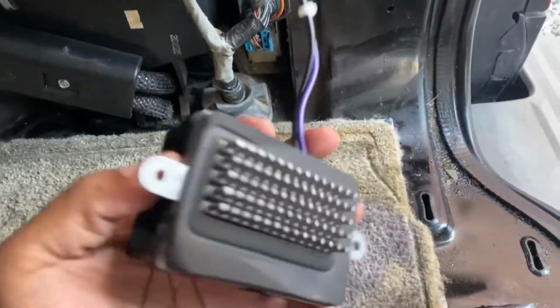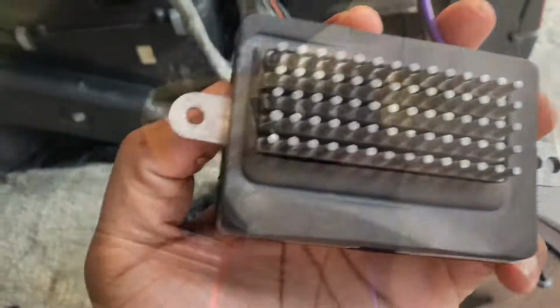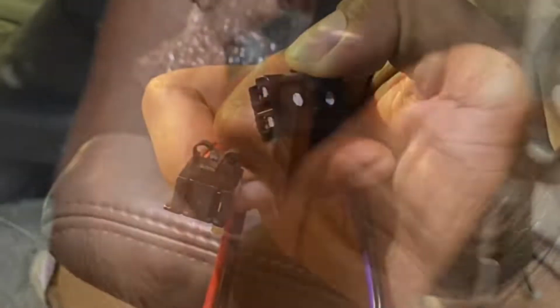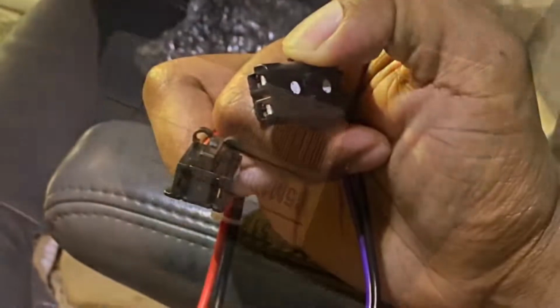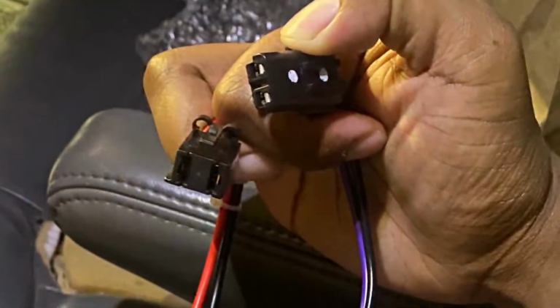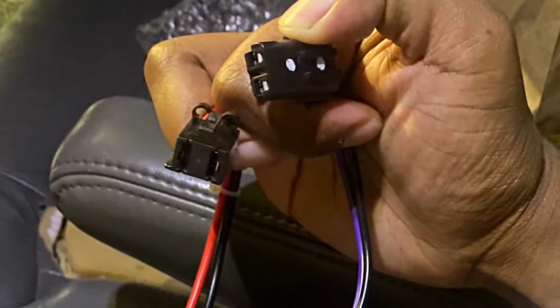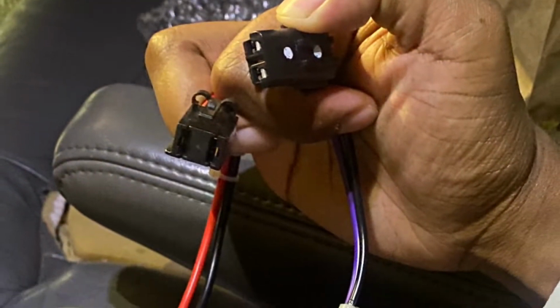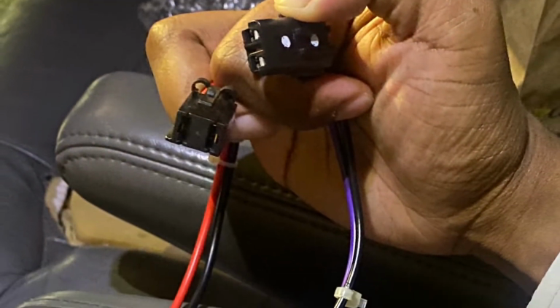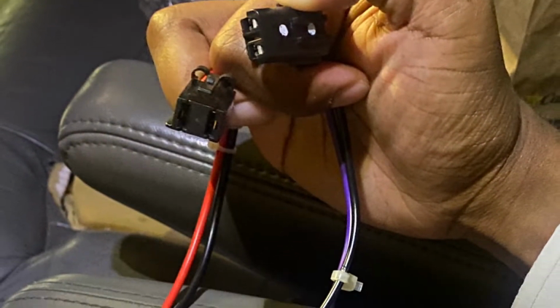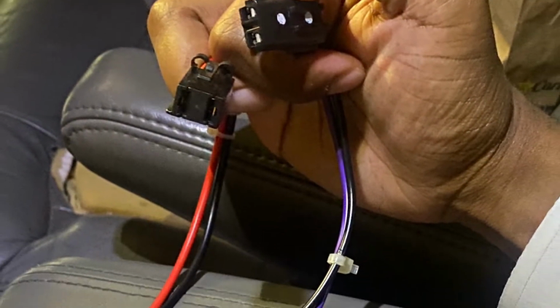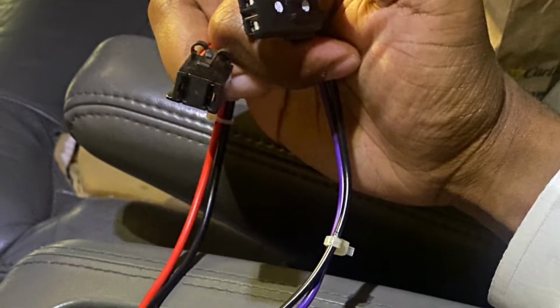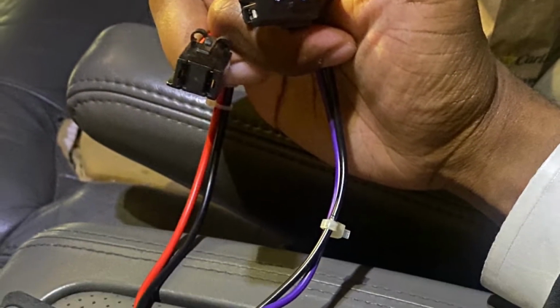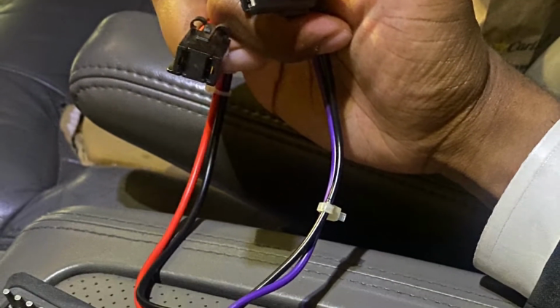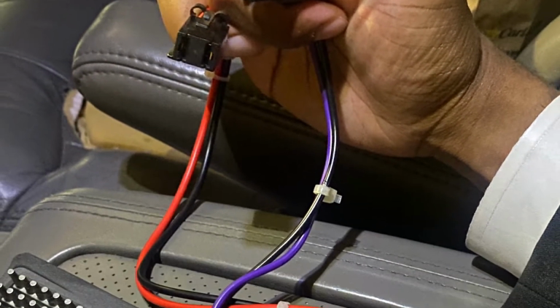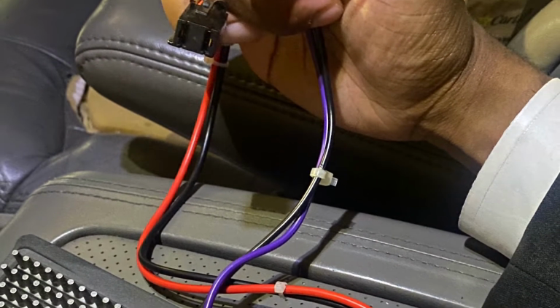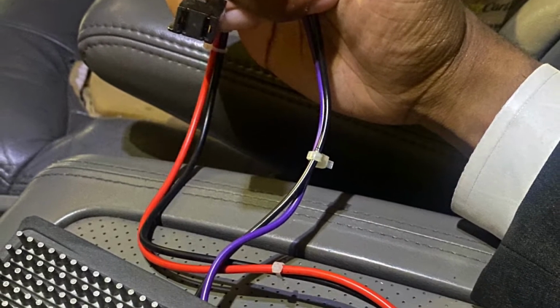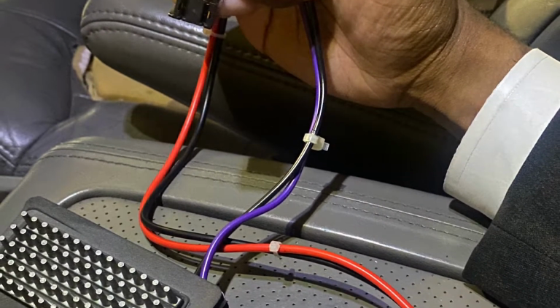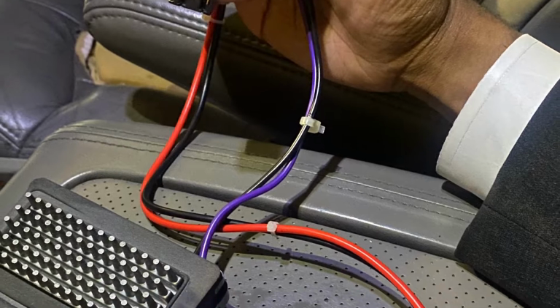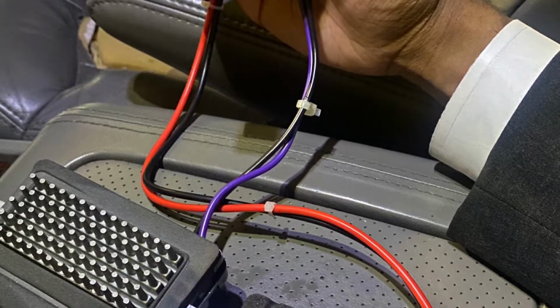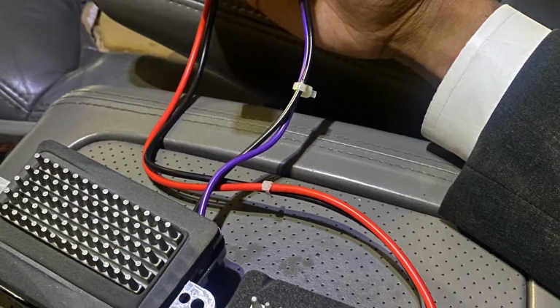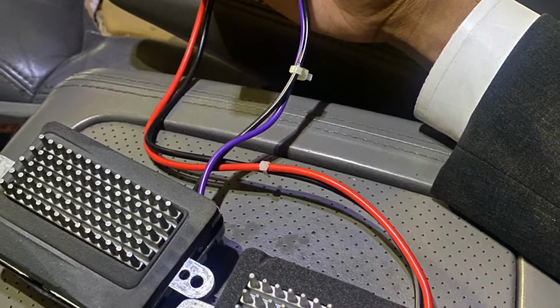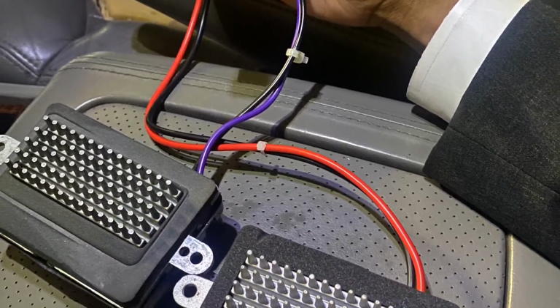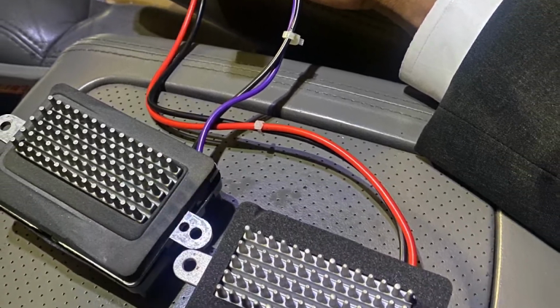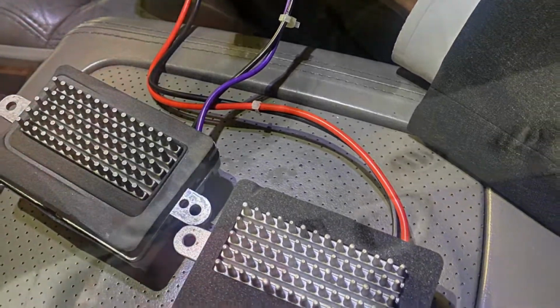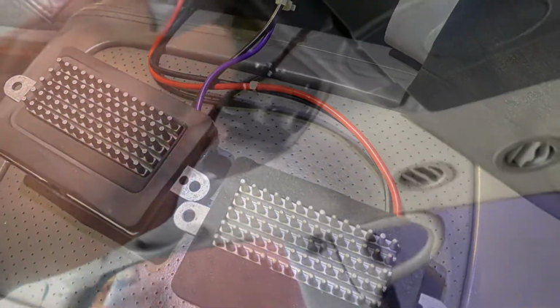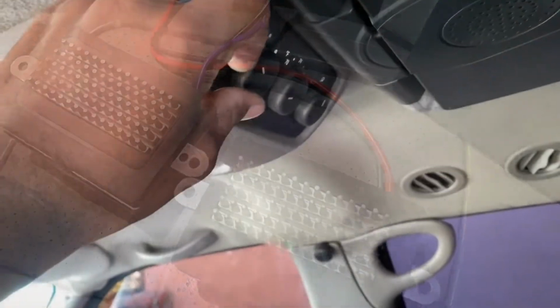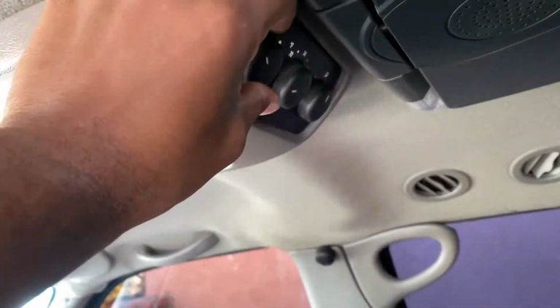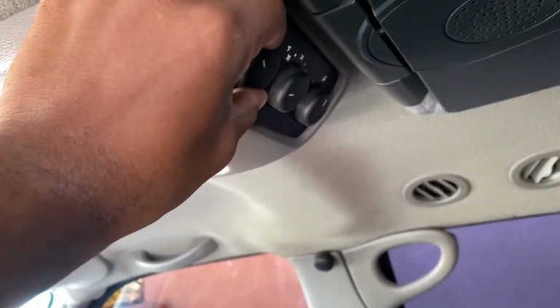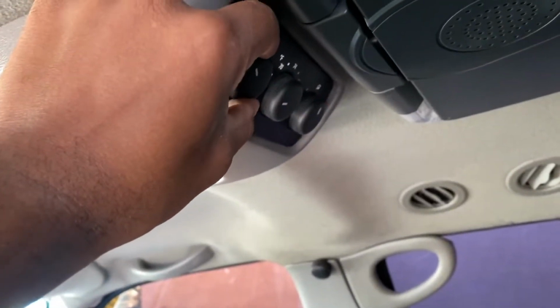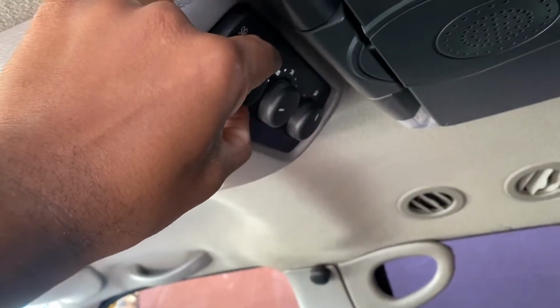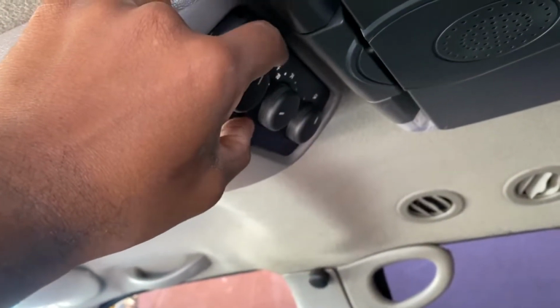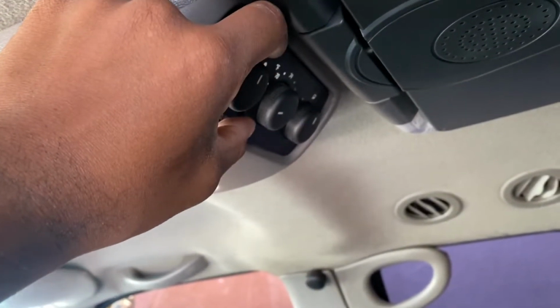I just went ahead and spliced it. I took the connector off my old box, put it on that one, and it worked. As soon as I turned the car on, it started working.